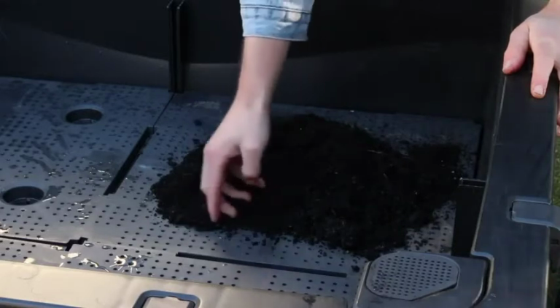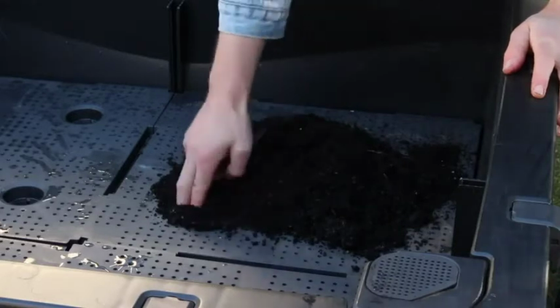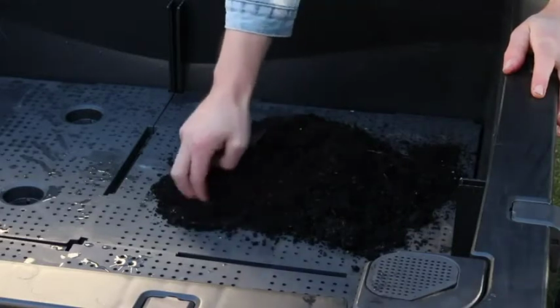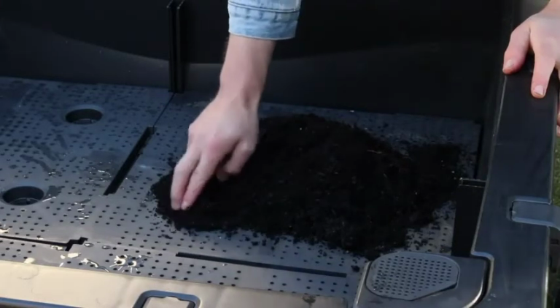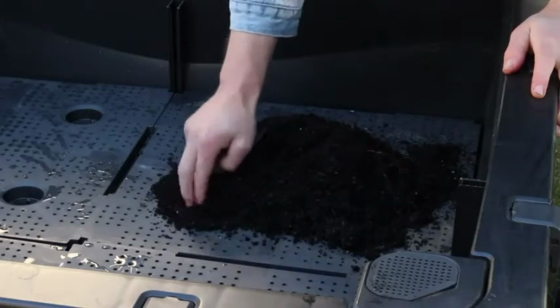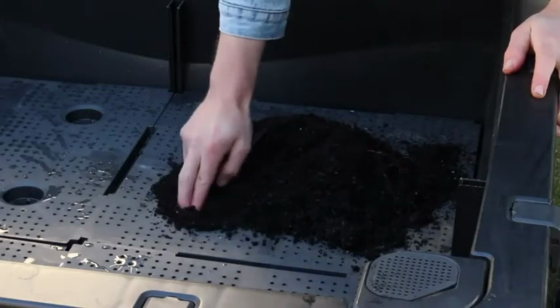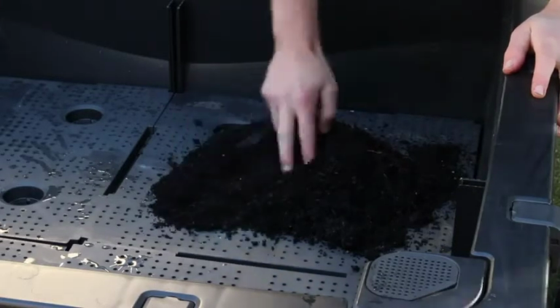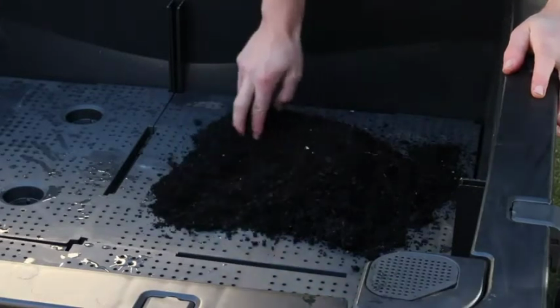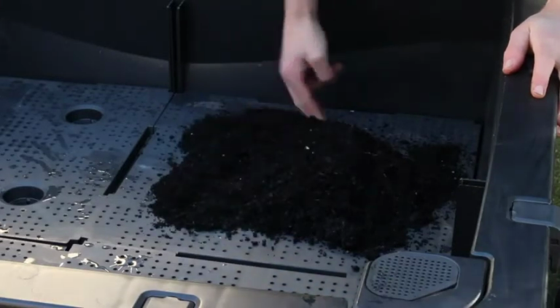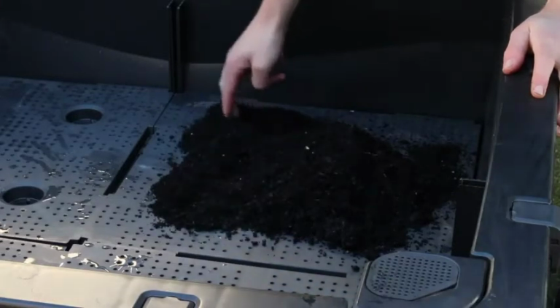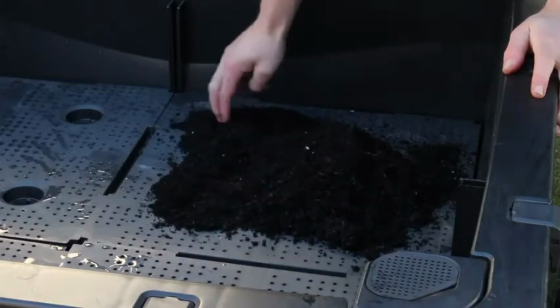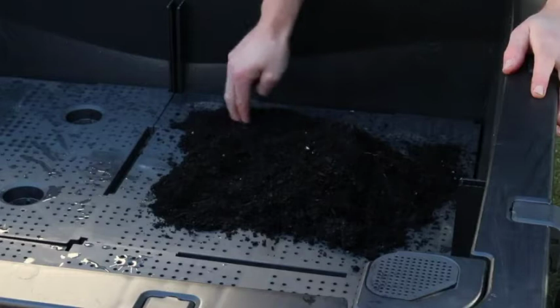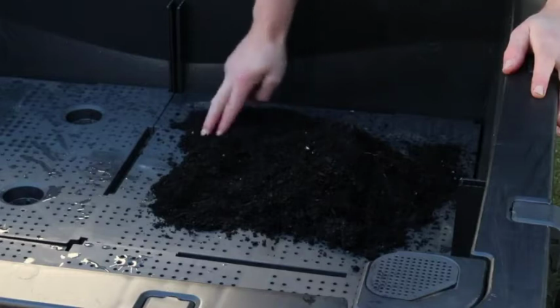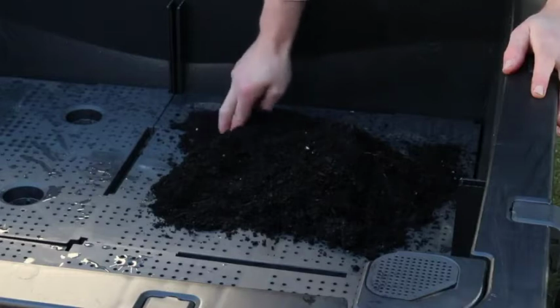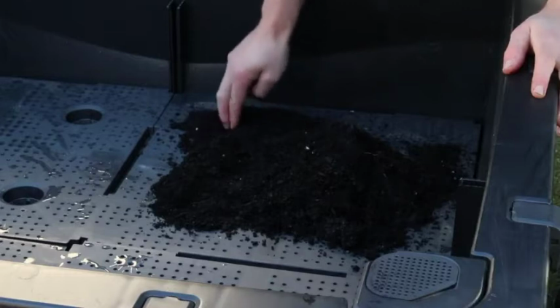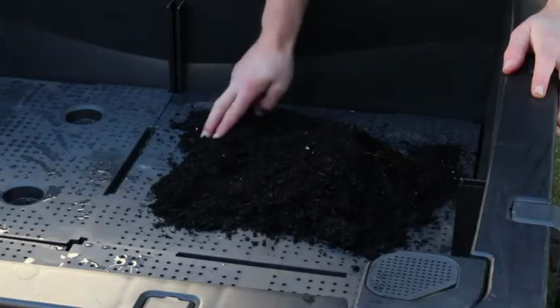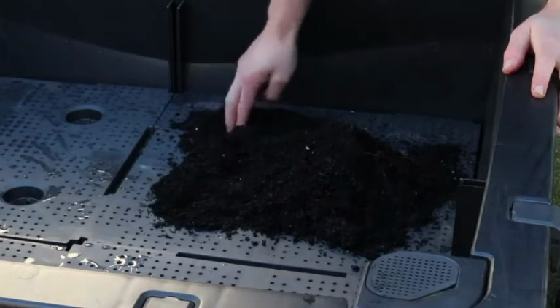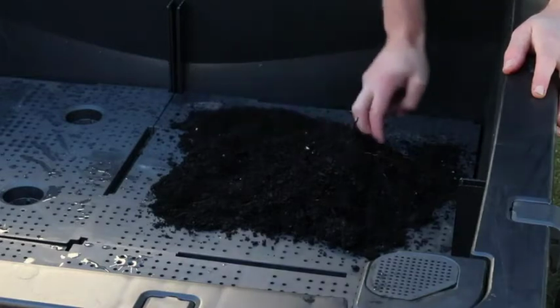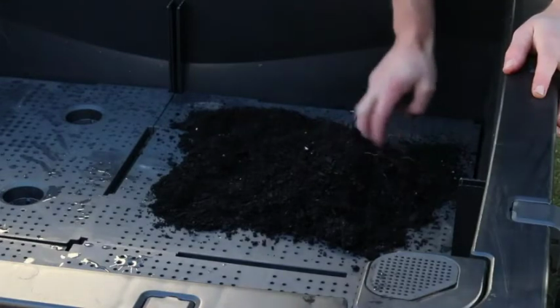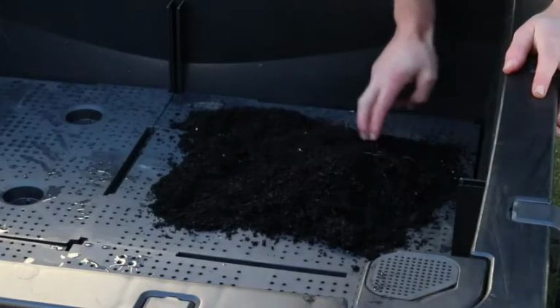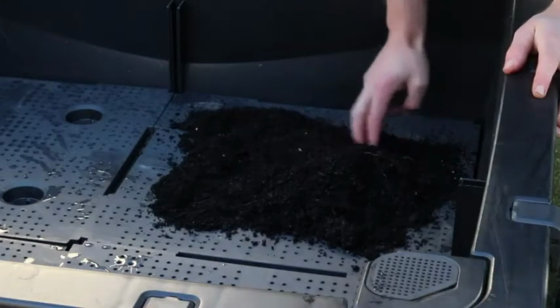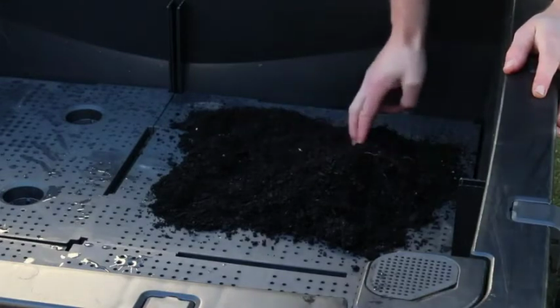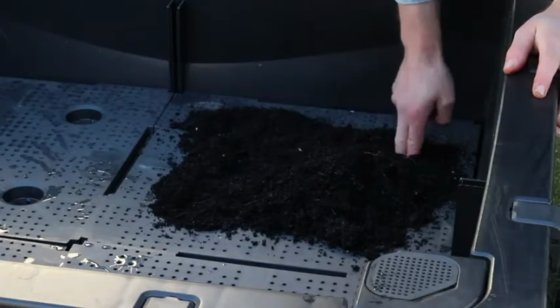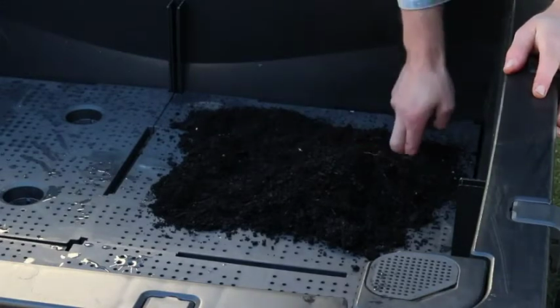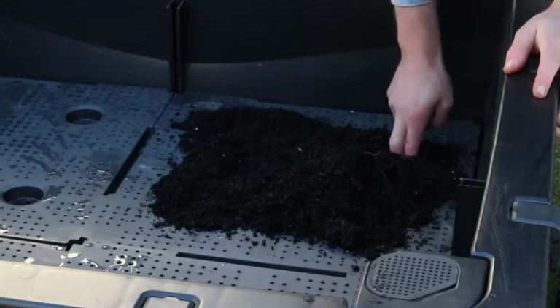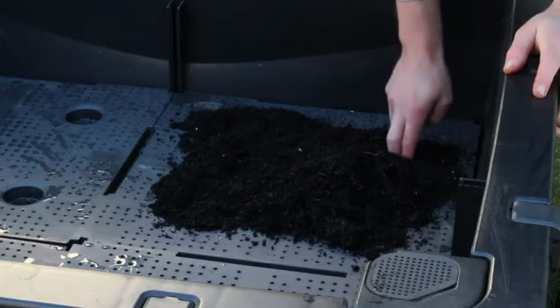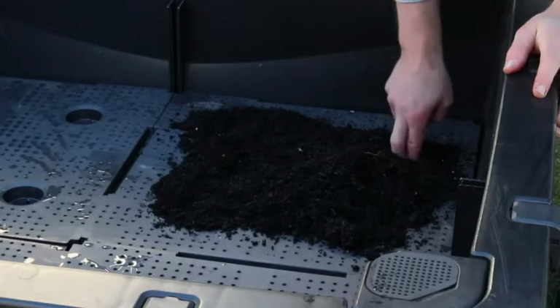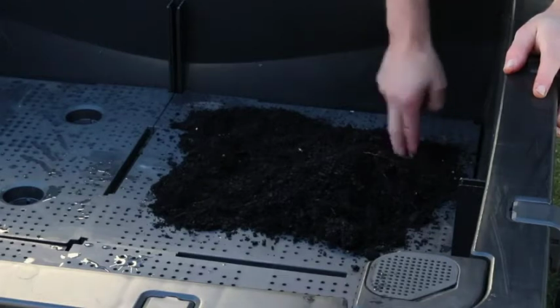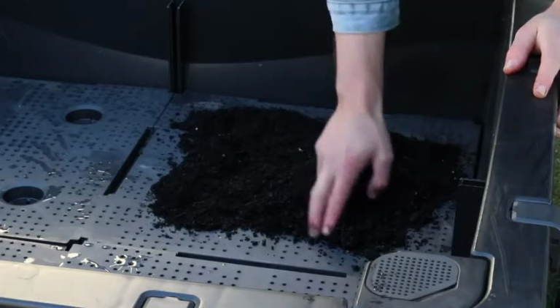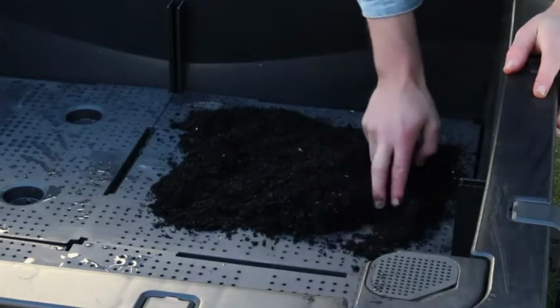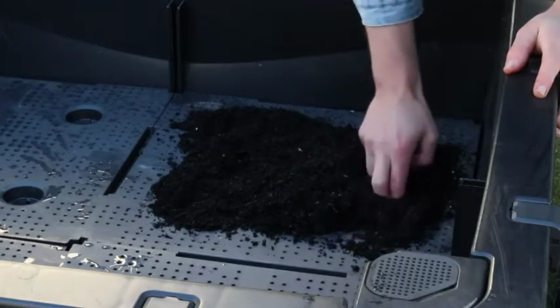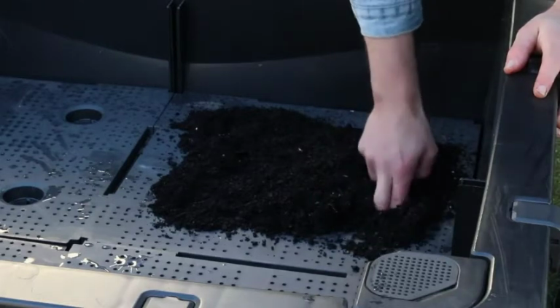If you don't do that and you end up putting all your soil into the food cube without stuffing it into the cones, you won't get any wicking motion, because the water can't reach the rest of the soil profile if there's no soil in the wicking cones.